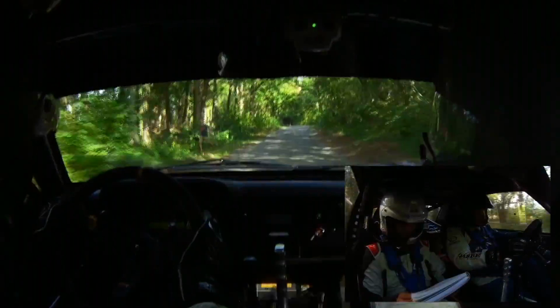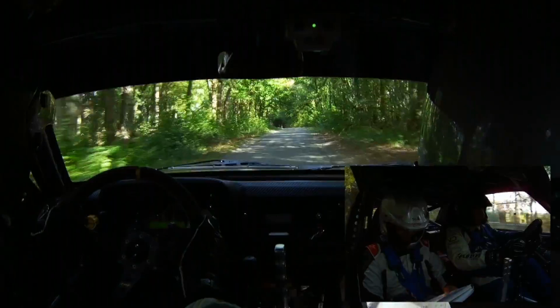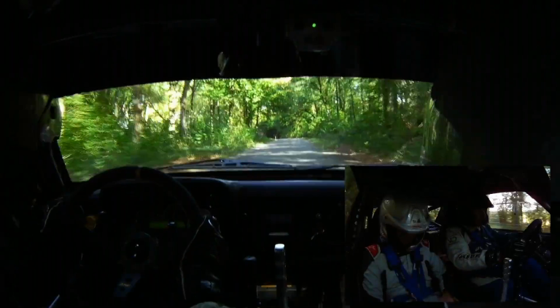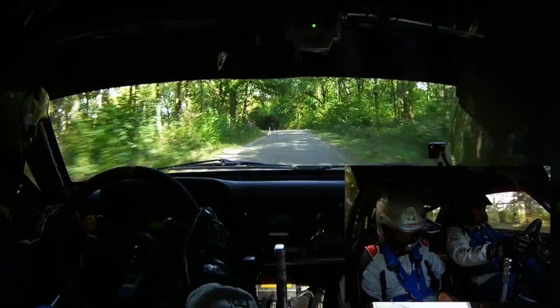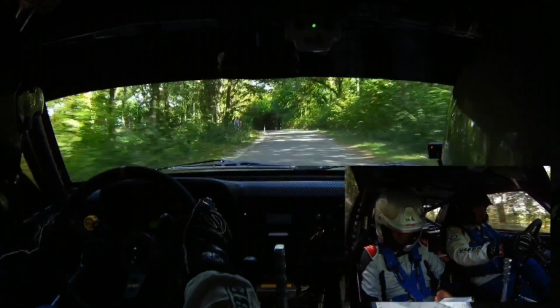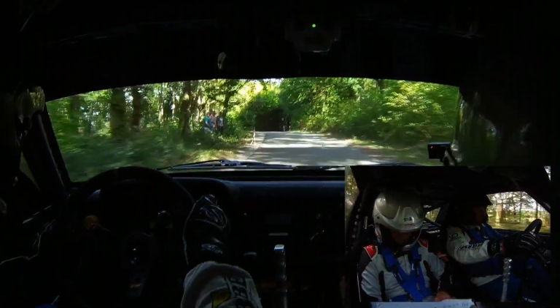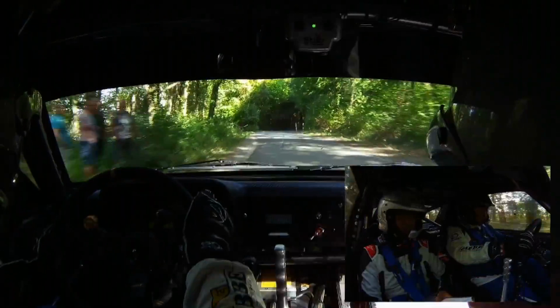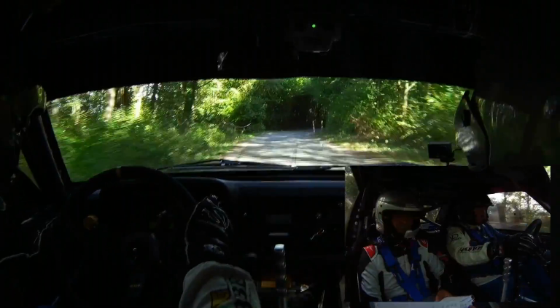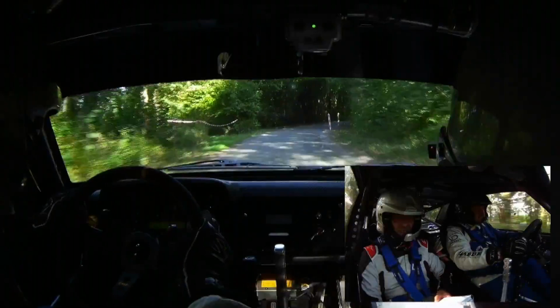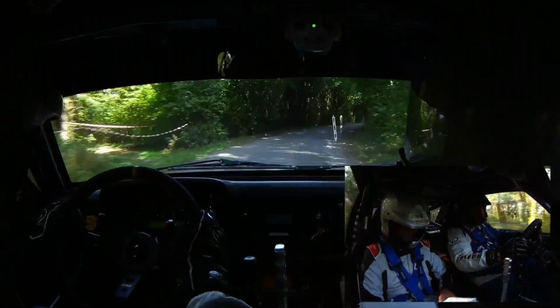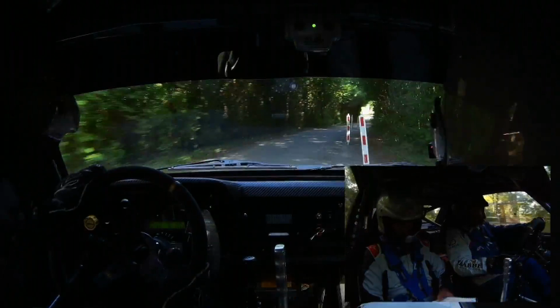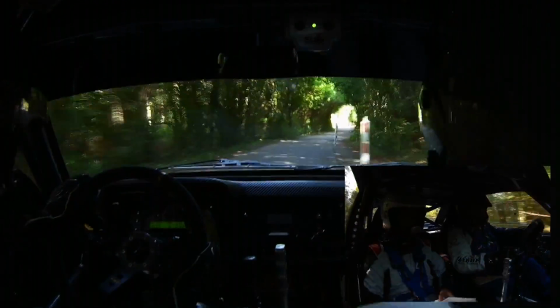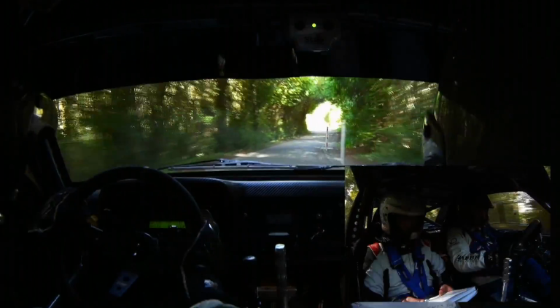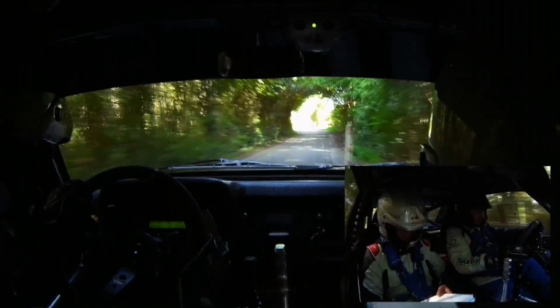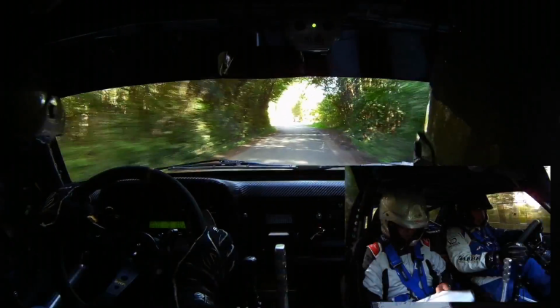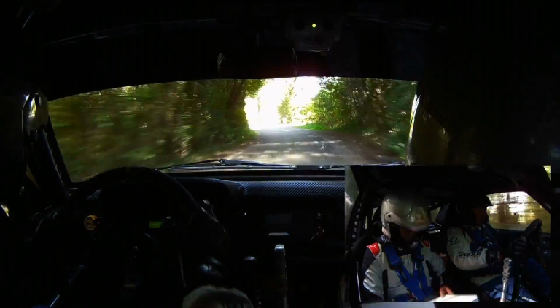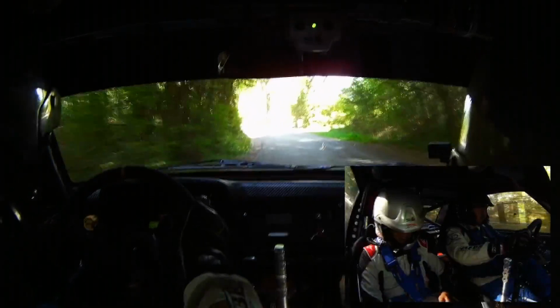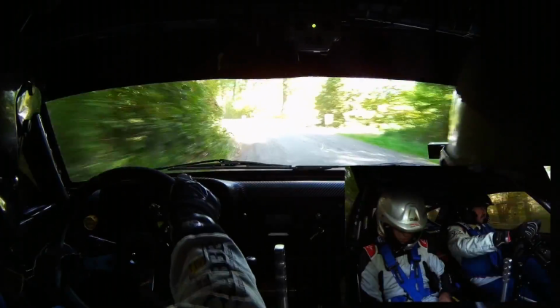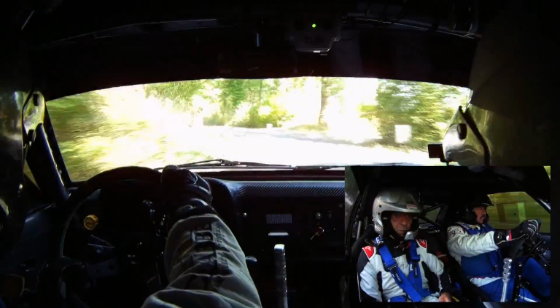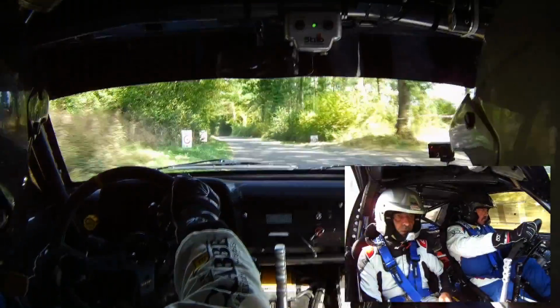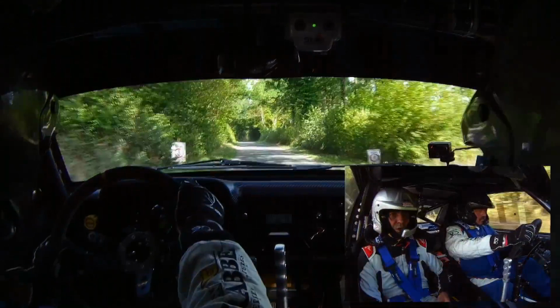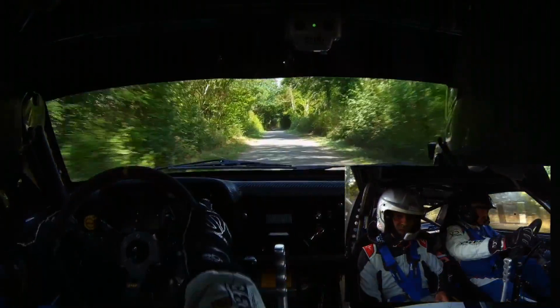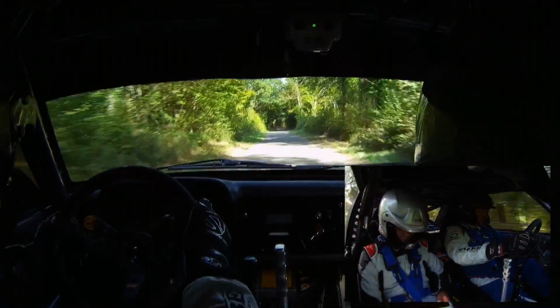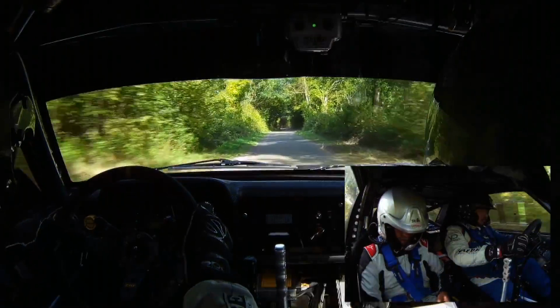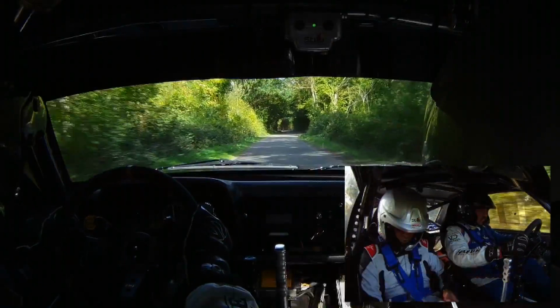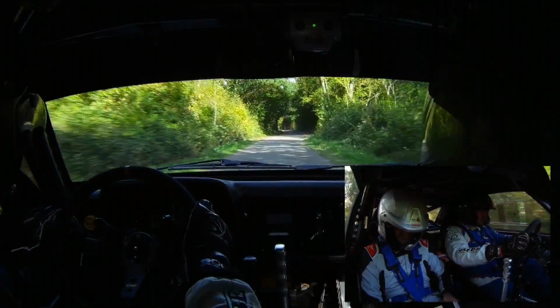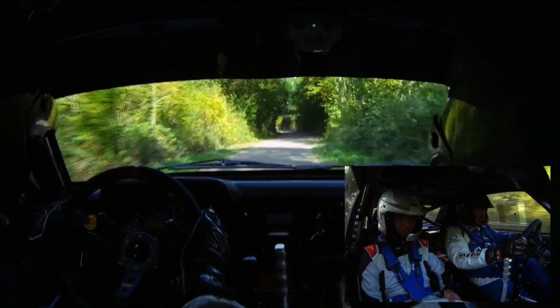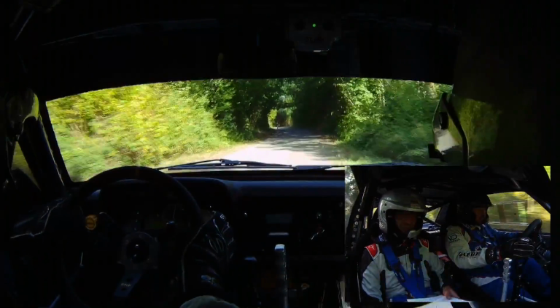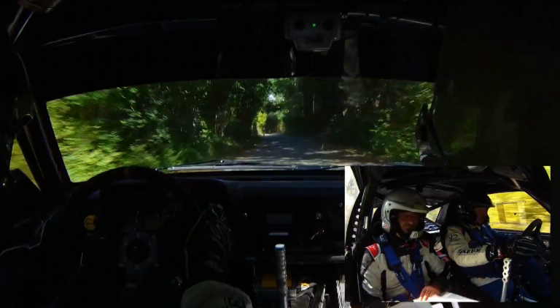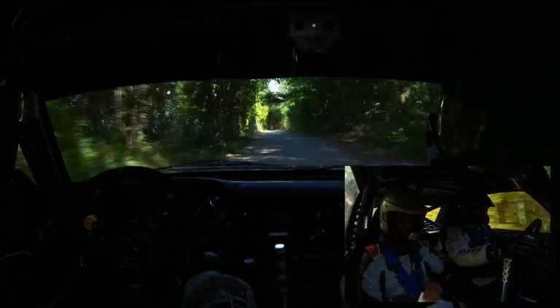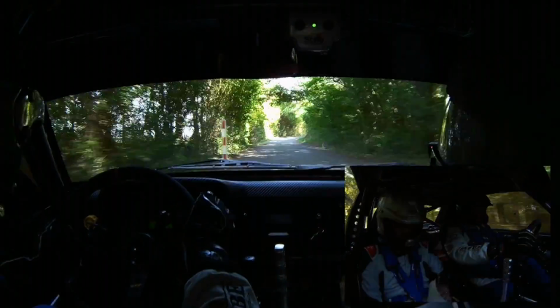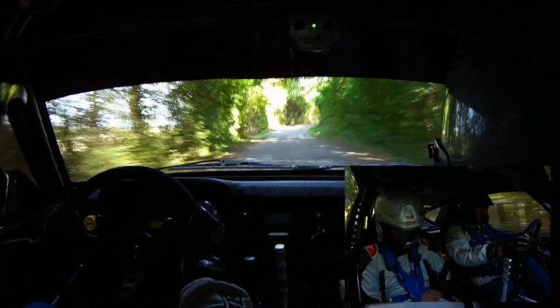pour droite 24, tard ! Et 30 mètres, gauche, gaz, 8 ! 30 mètres, gauche, gaz, 8 ! 100 mètres, gauche 0, piqué ! Gauche 0, piqué ! Pour droite 16, petit bref ! Droite 16, petit bref !